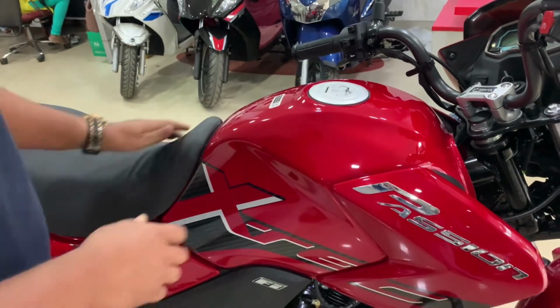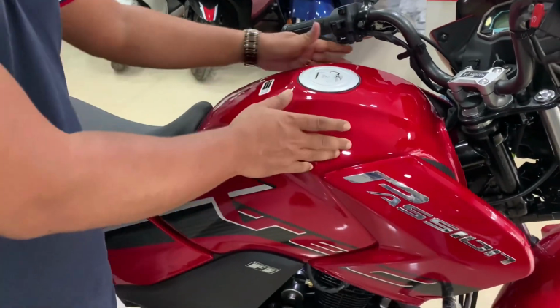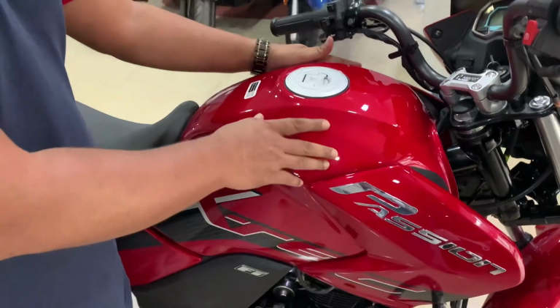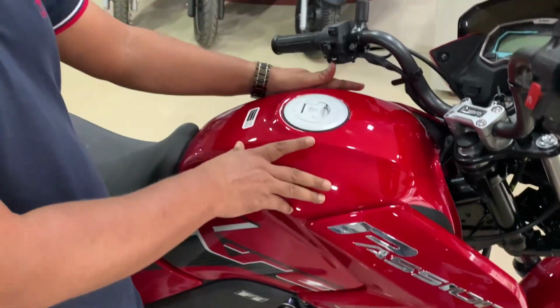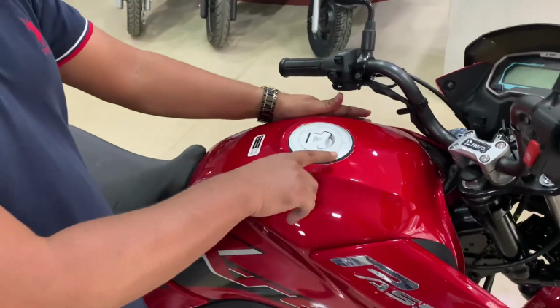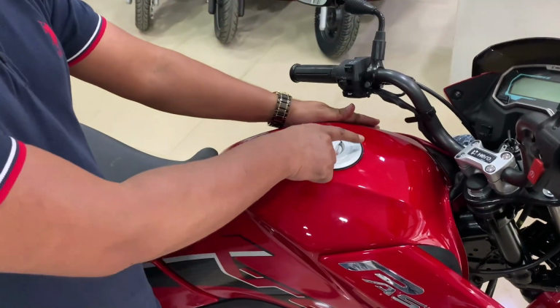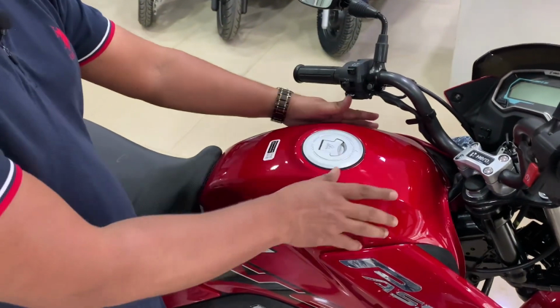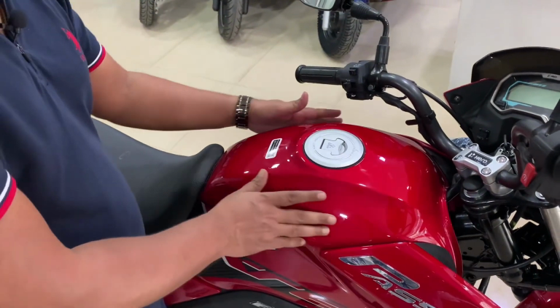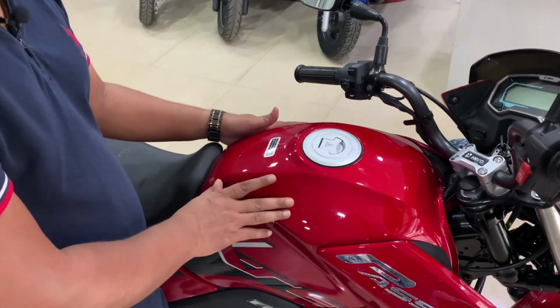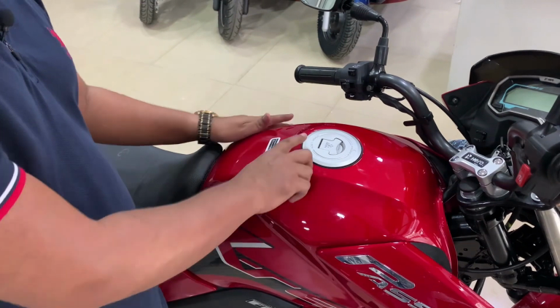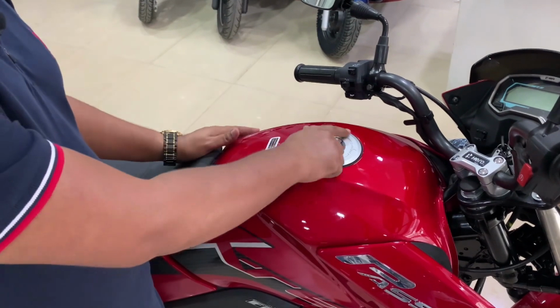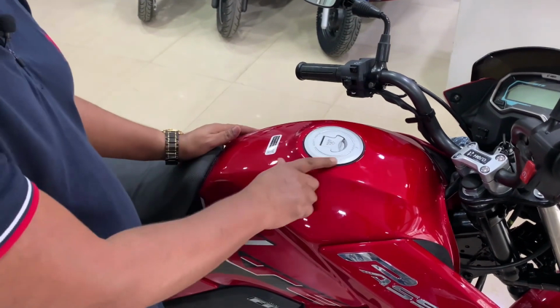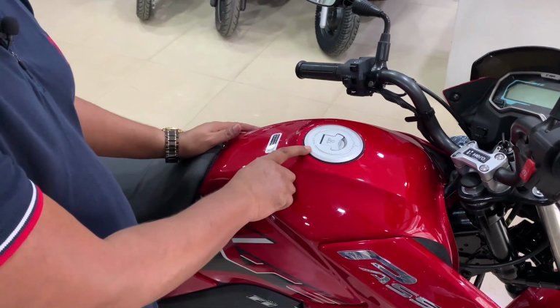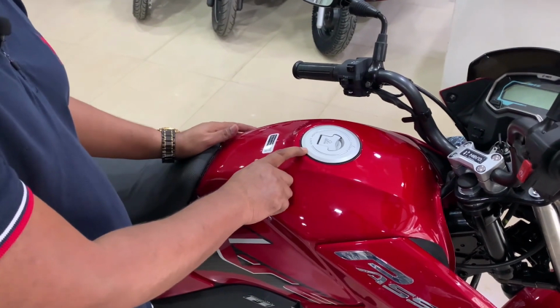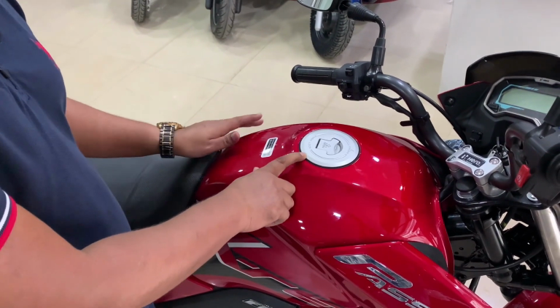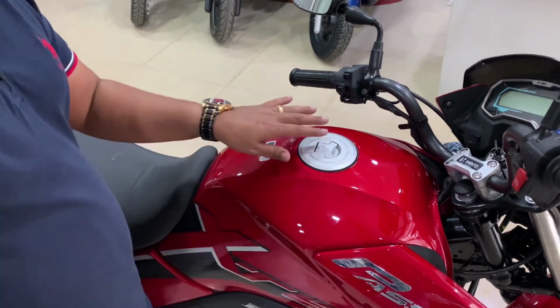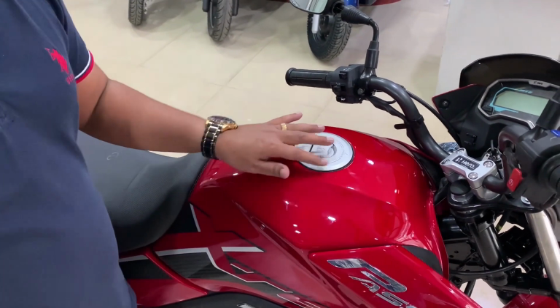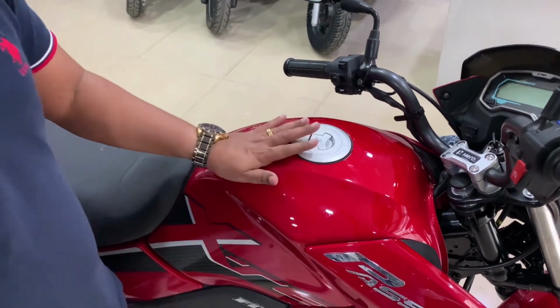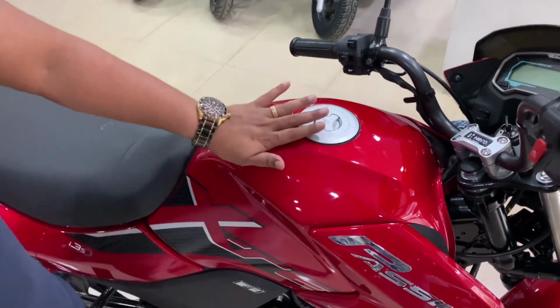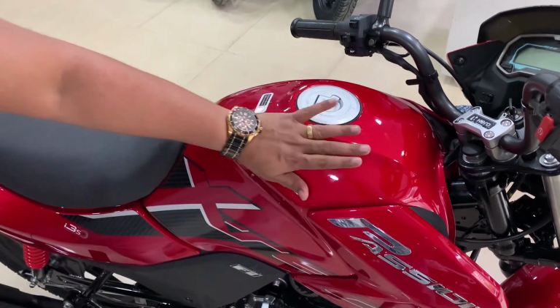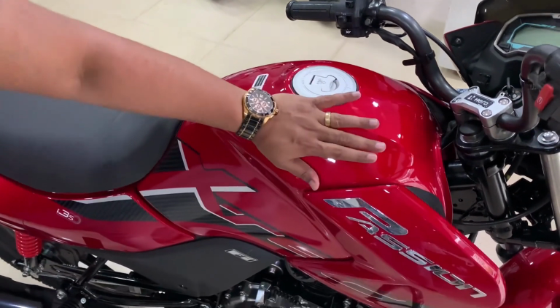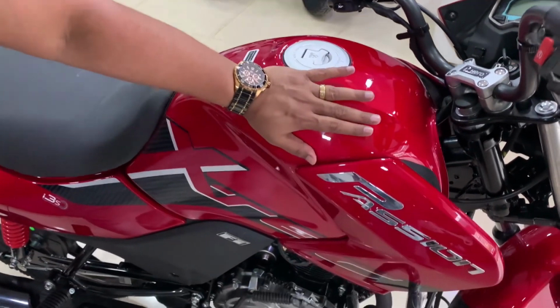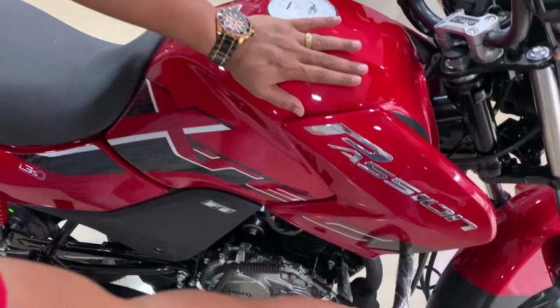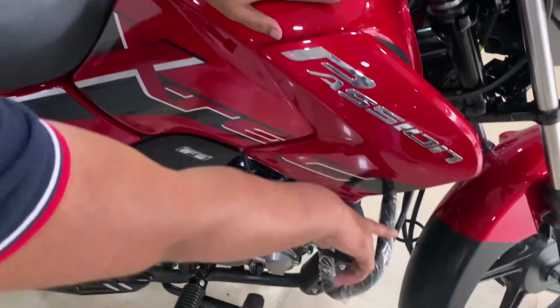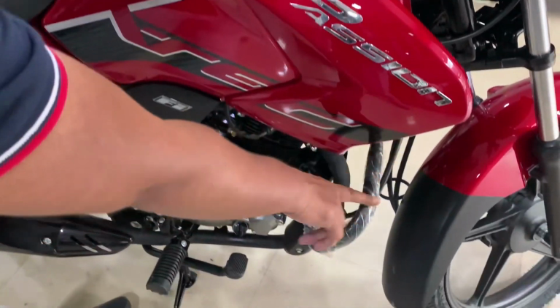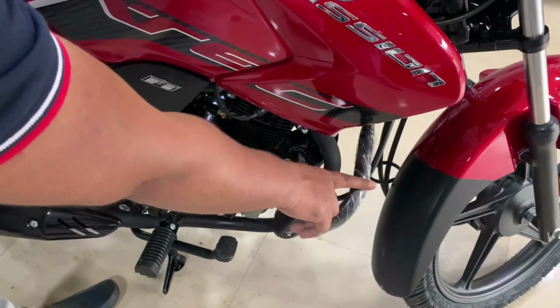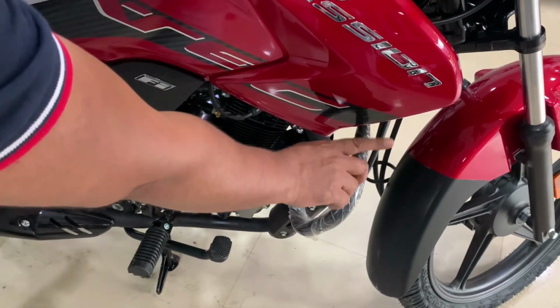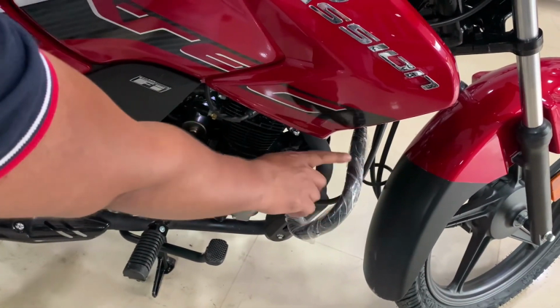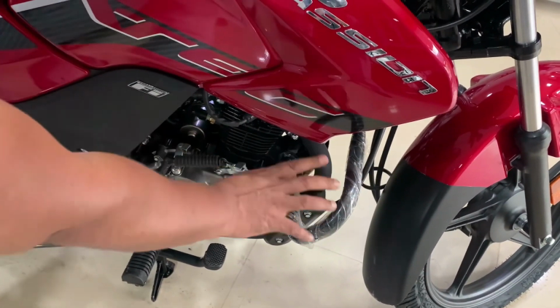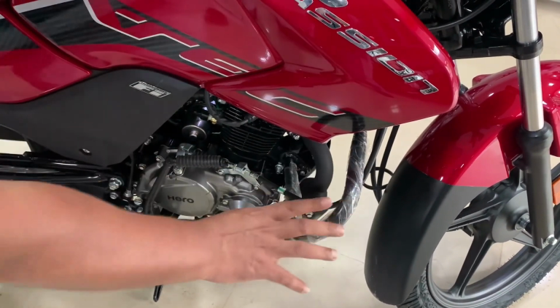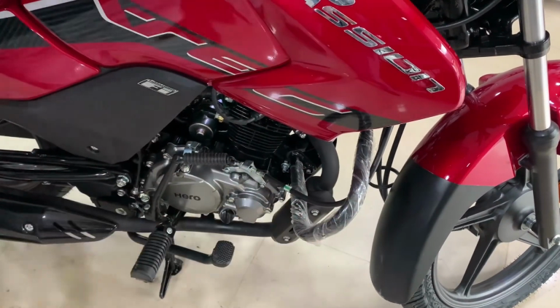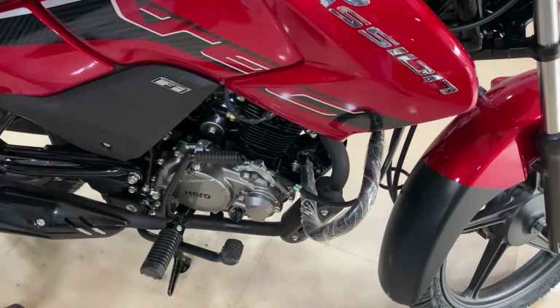The top section is the fuel tank, which is clearly visible. The fuel lid is present and follows a regular pattern with the company fittings here.